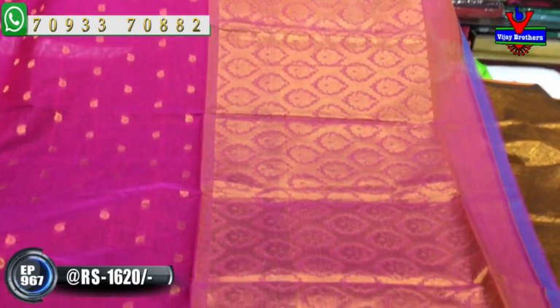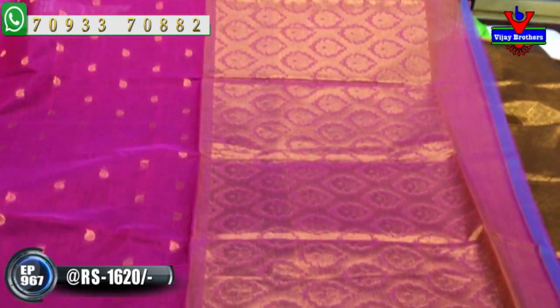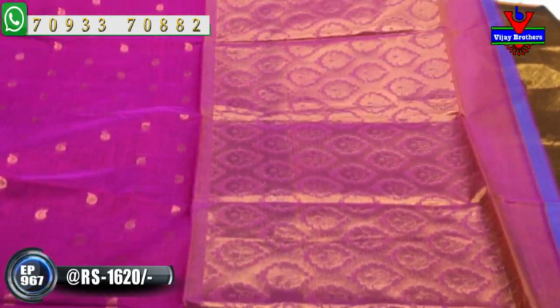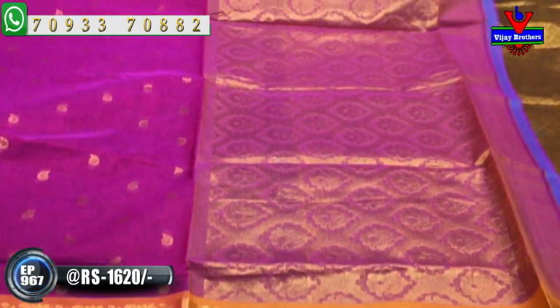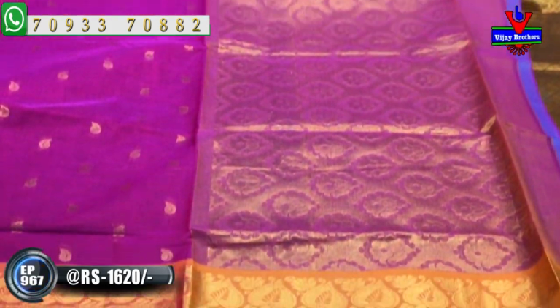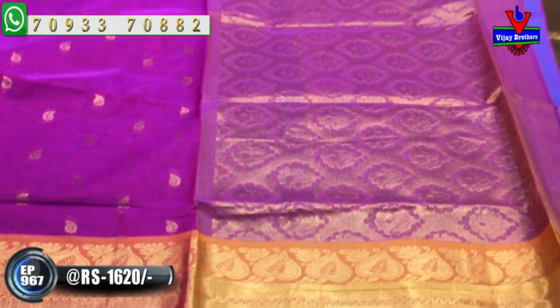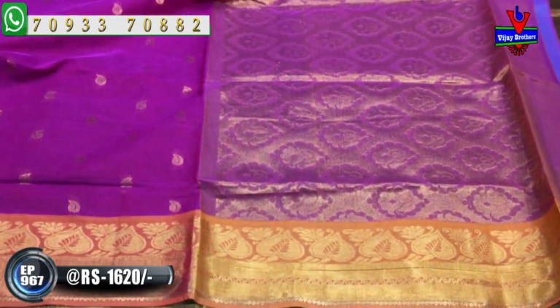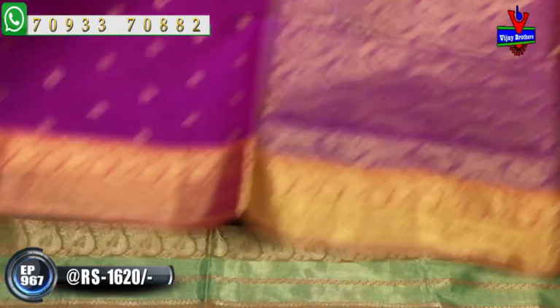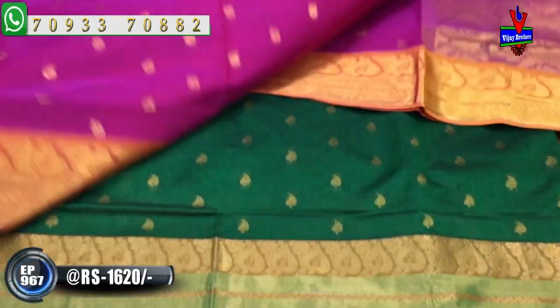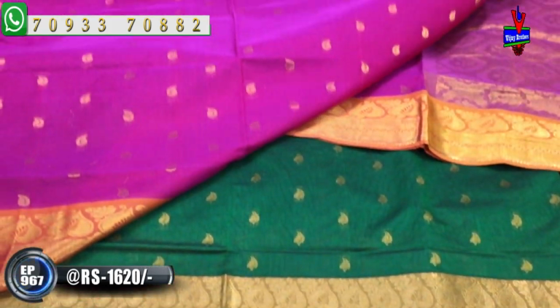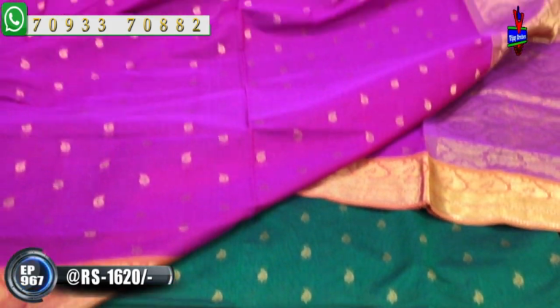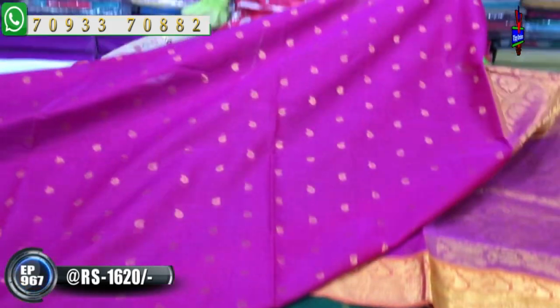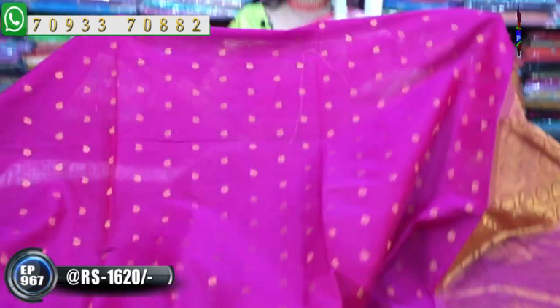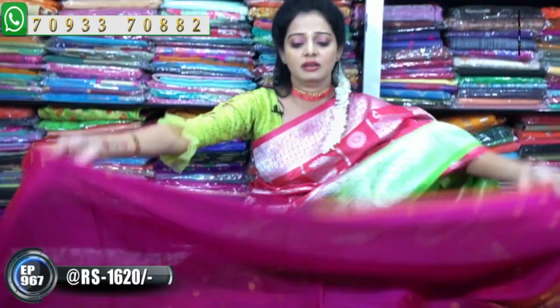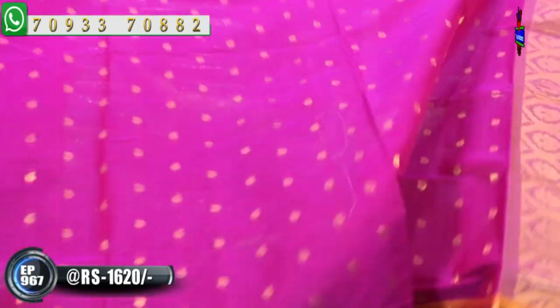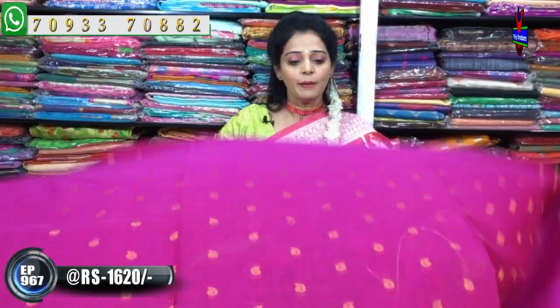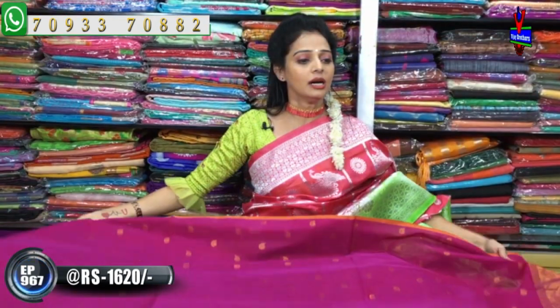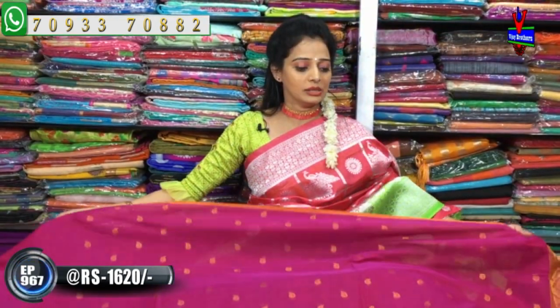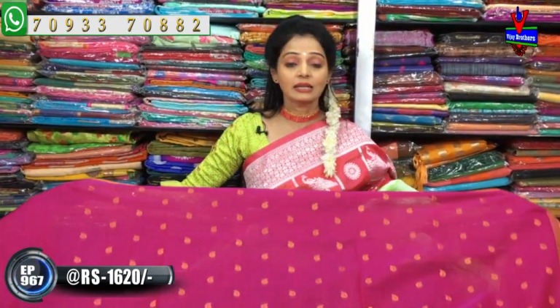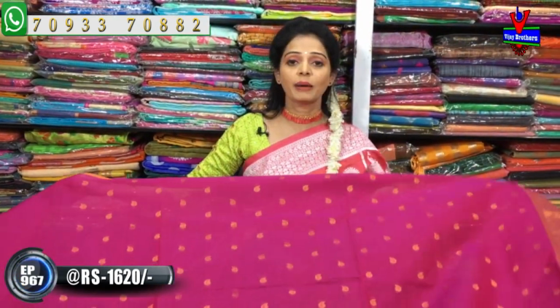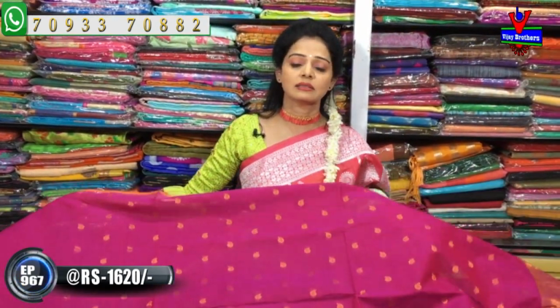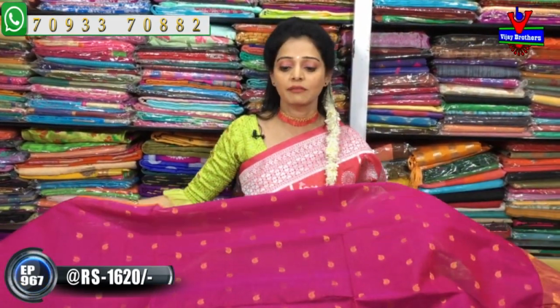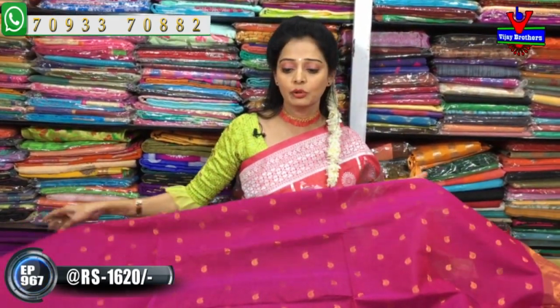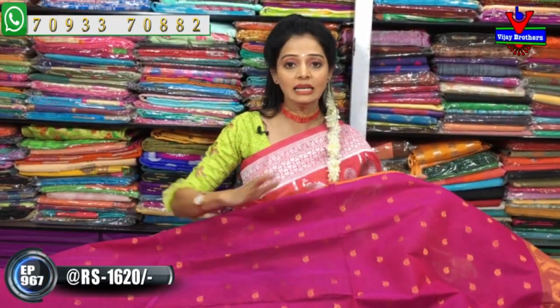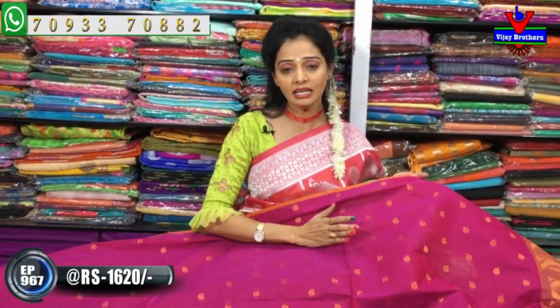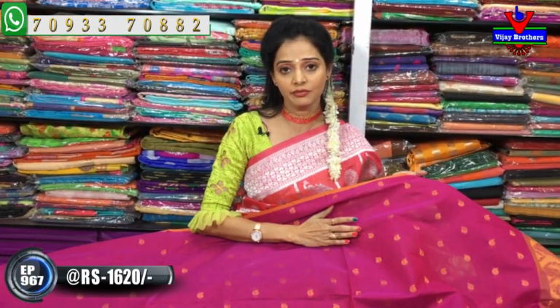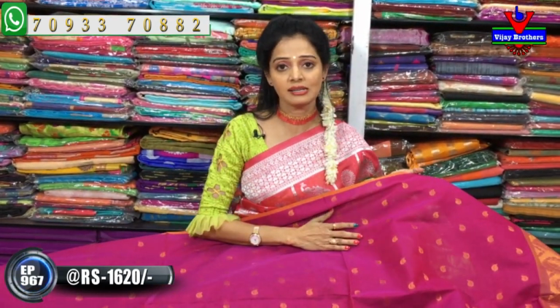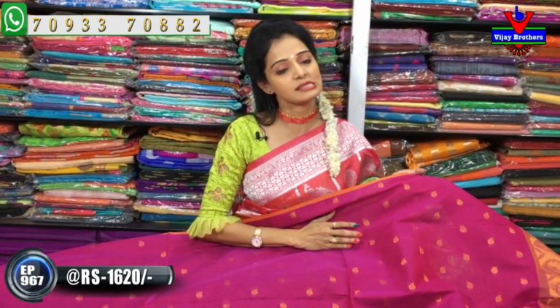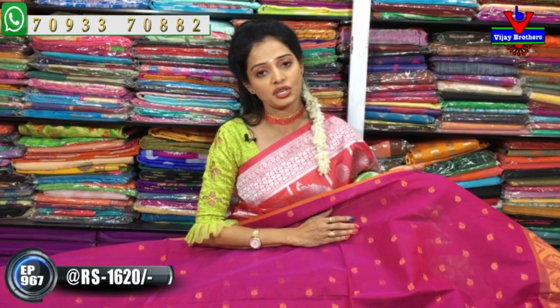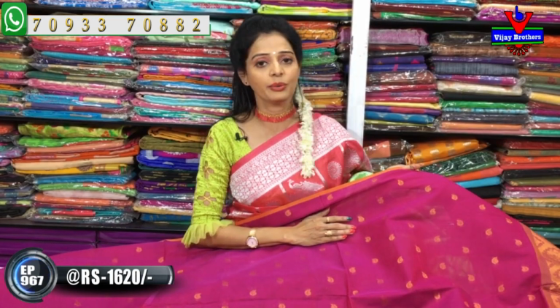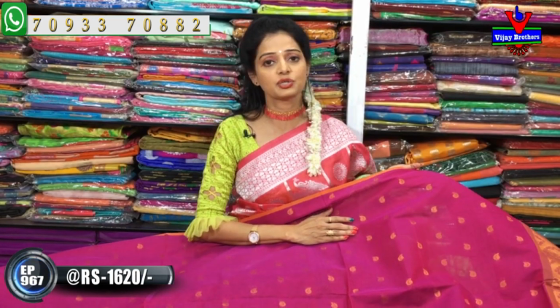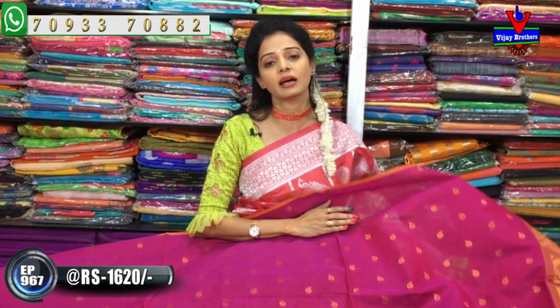The pallu looks very, very beautiful. Without blouse, this saree is available at 1120 rupees. Such colorful collections with so many varieties are available.